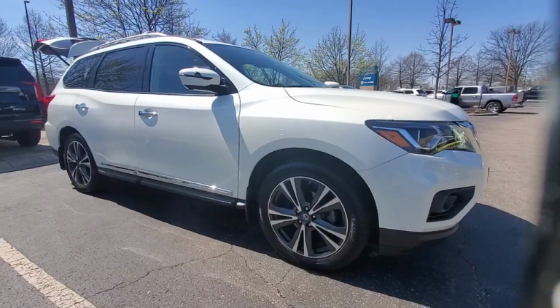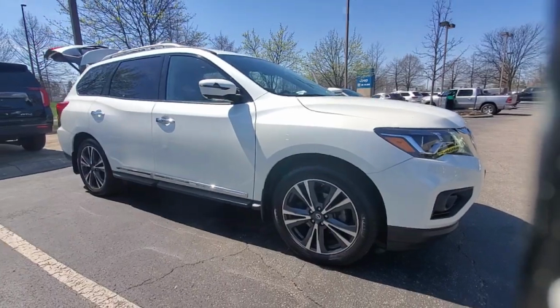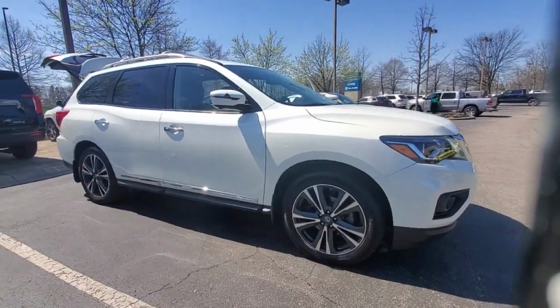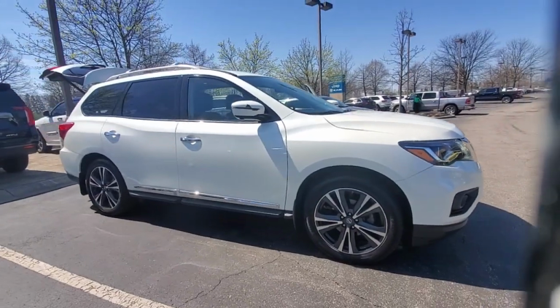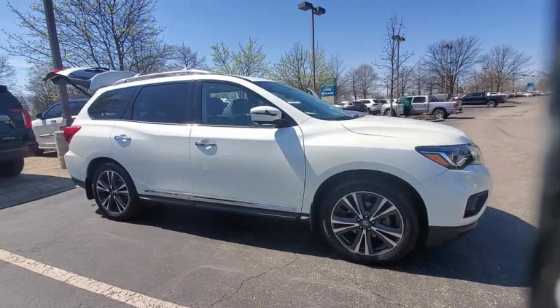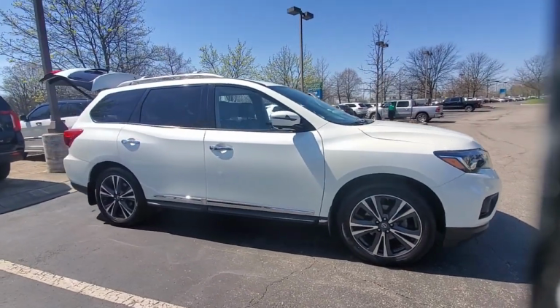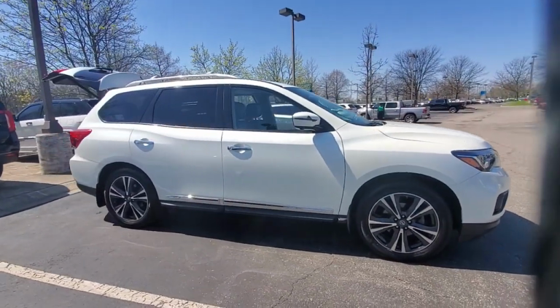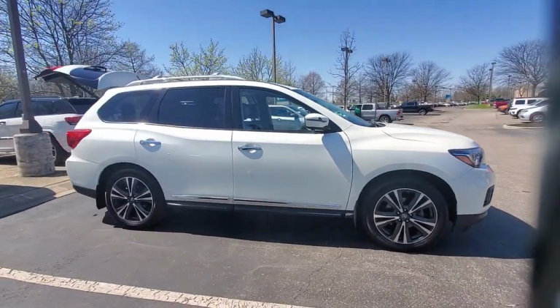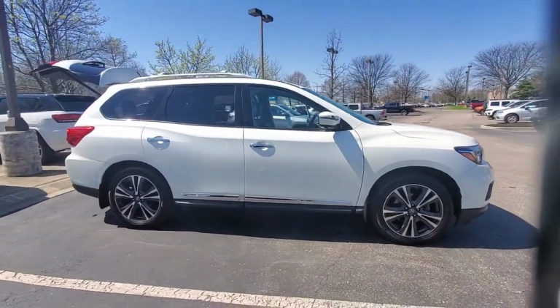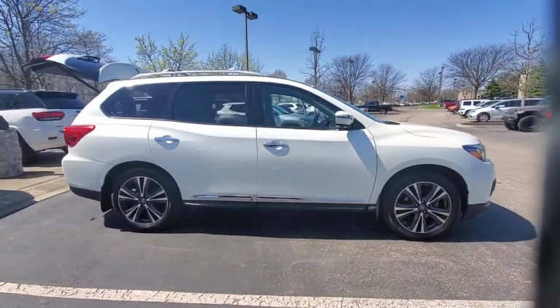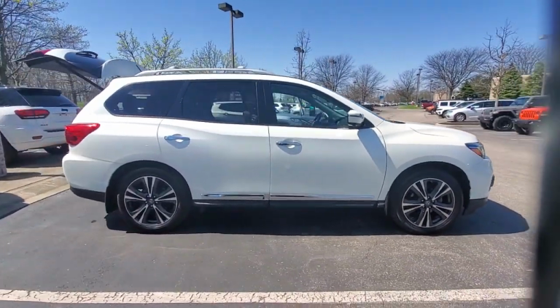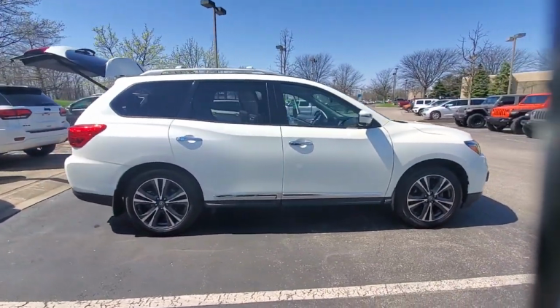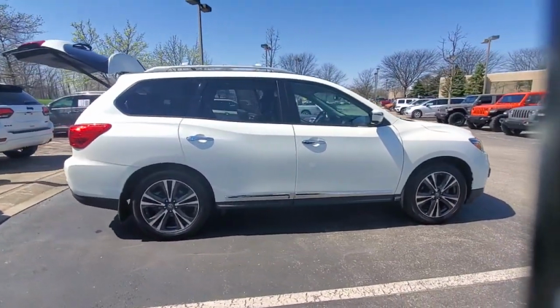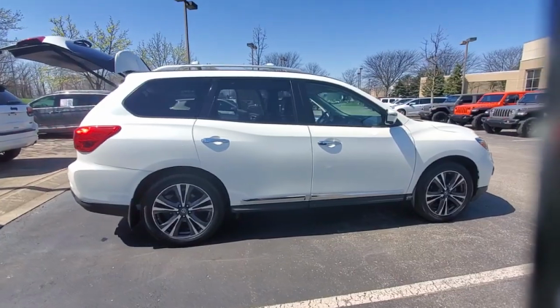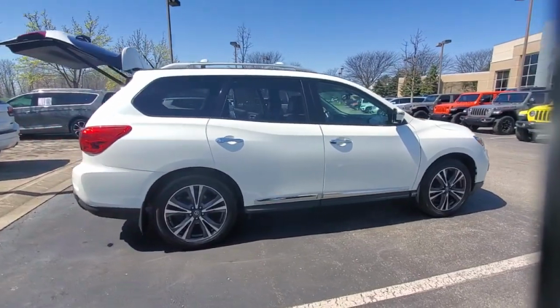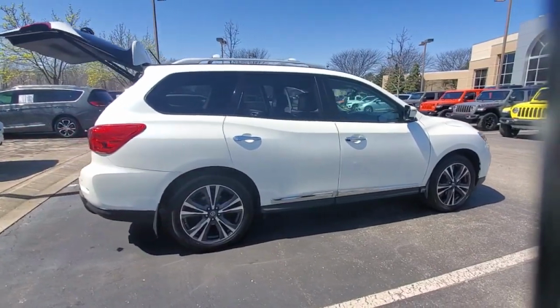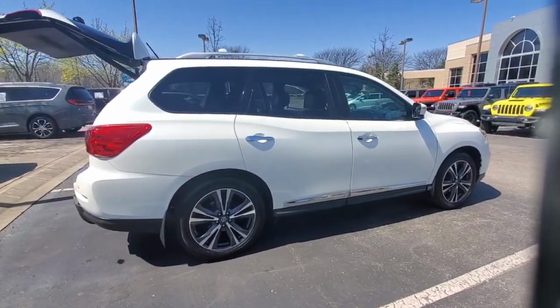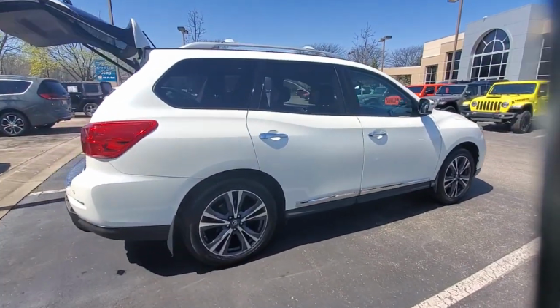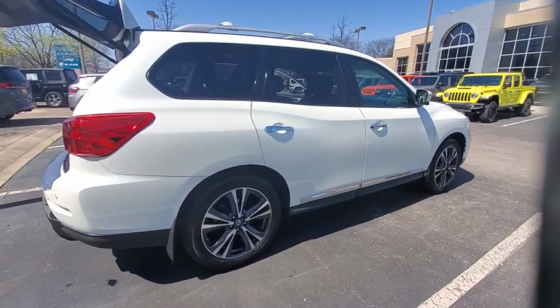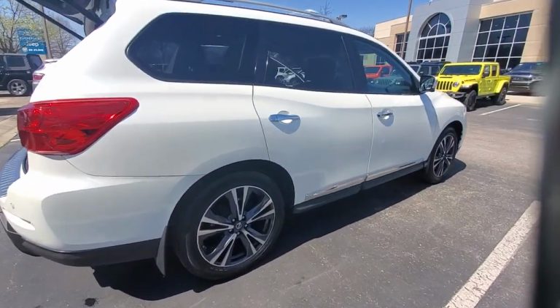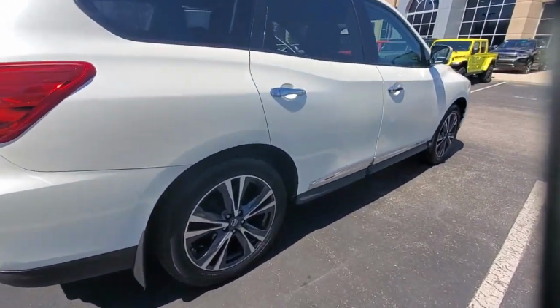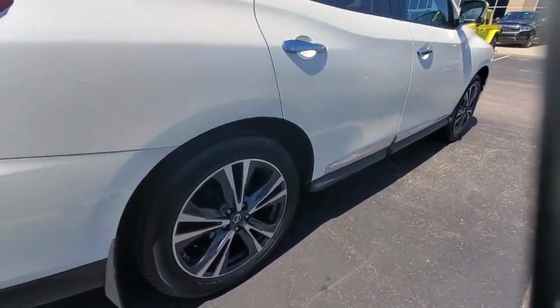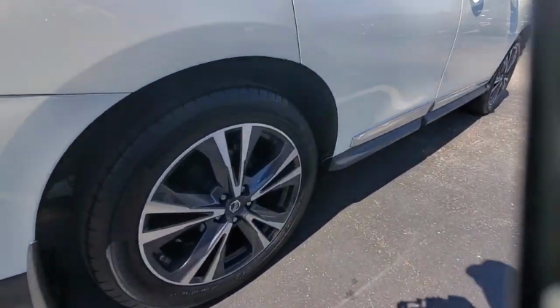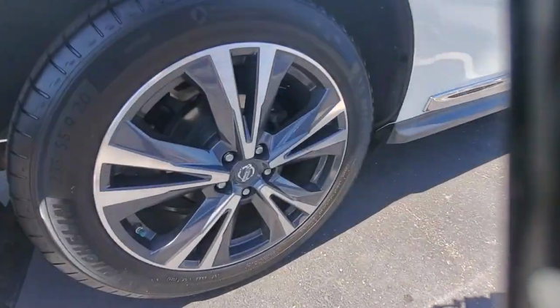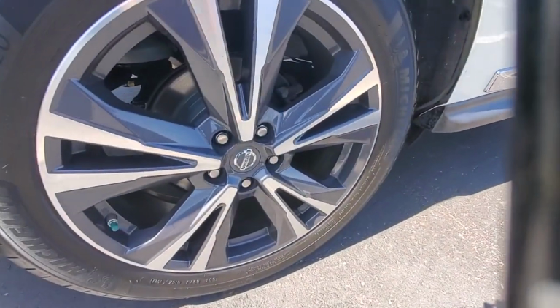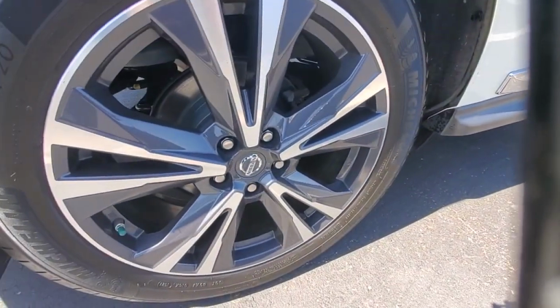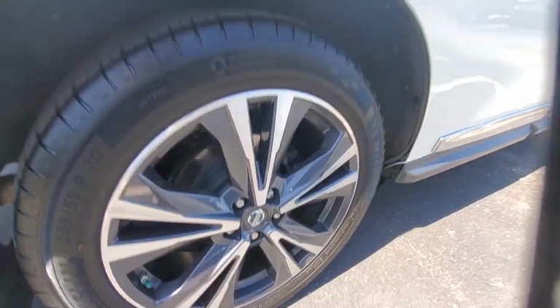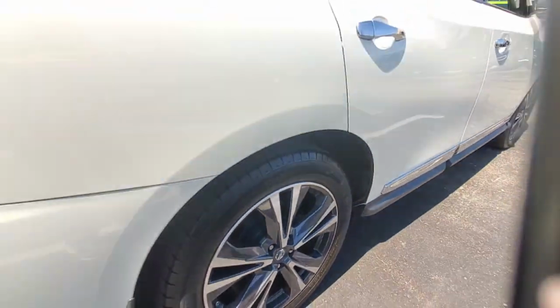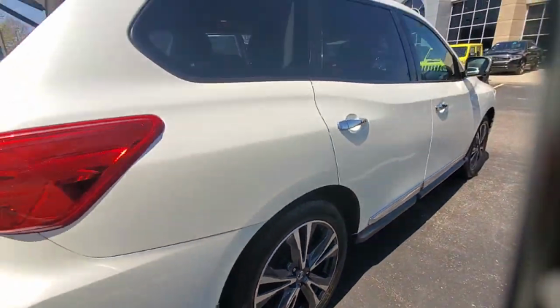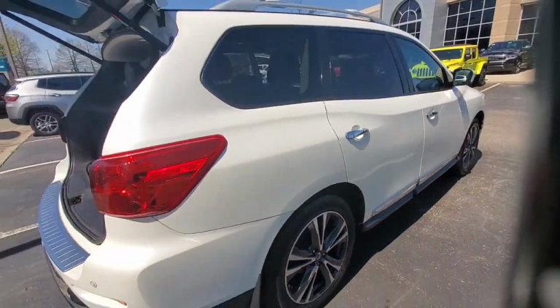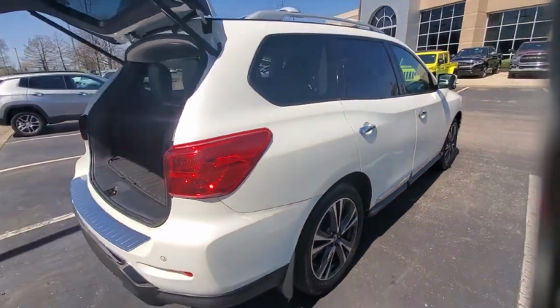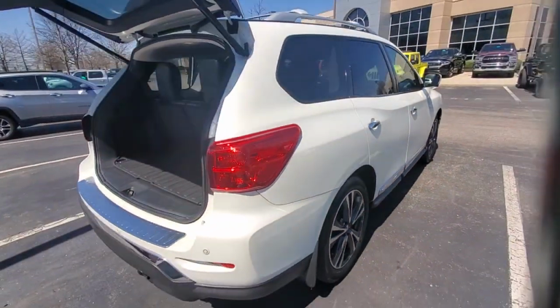Can you see yourself in the 2018 Nissan Pathfinder? This vehicle is an outstanding buy with fewer than 70,000 miles on the odometer. Rise to the challenge in style in this handsome Pathfinder.